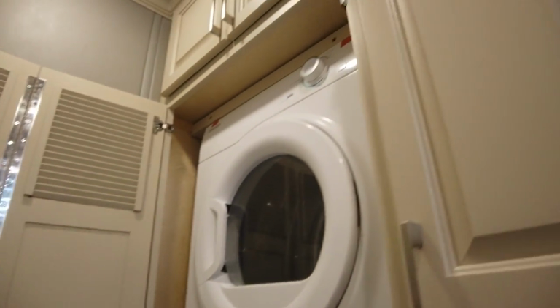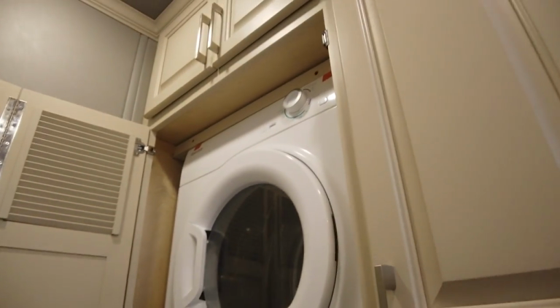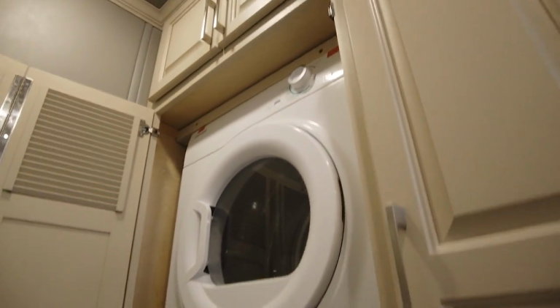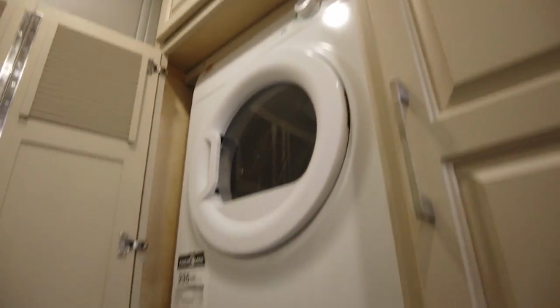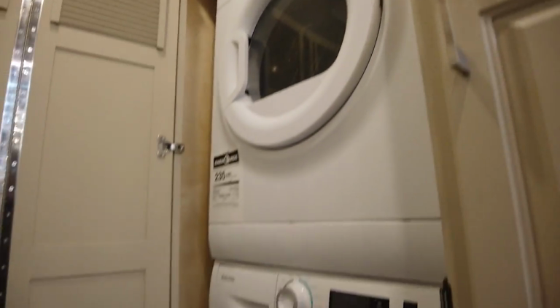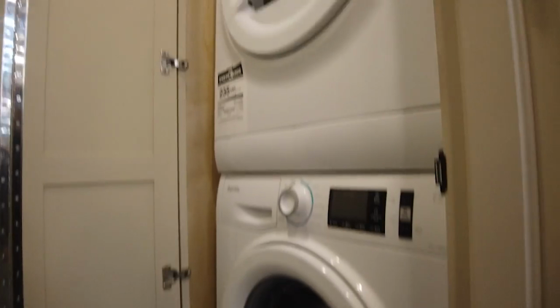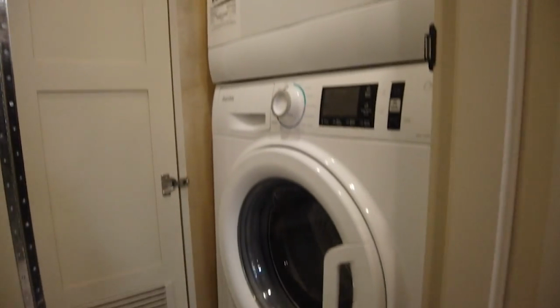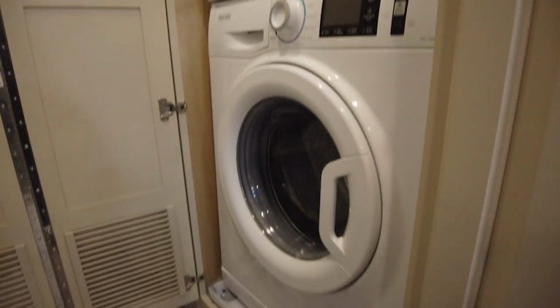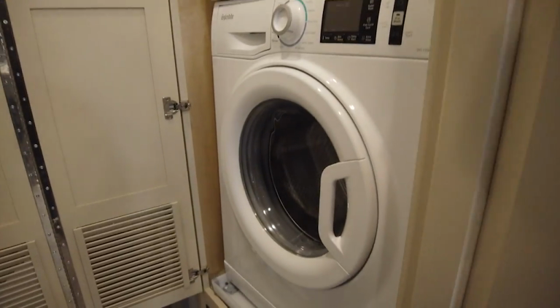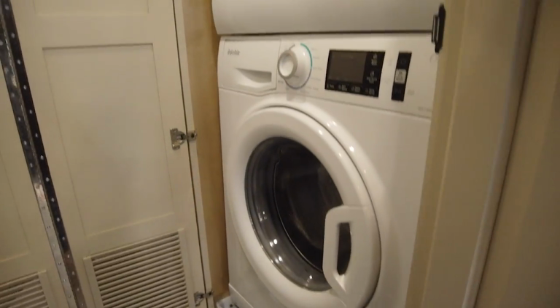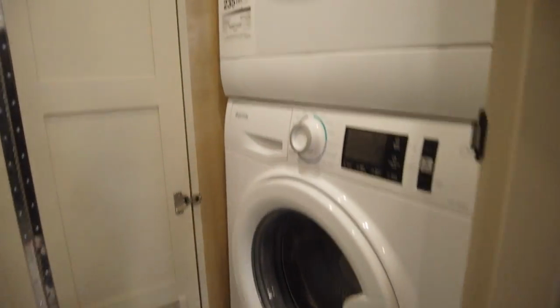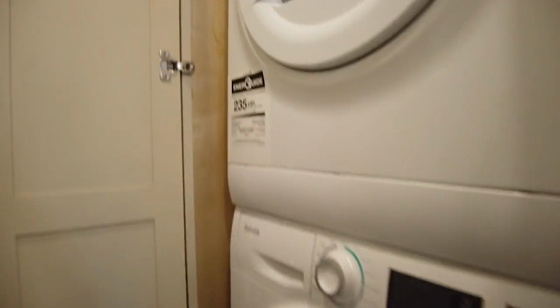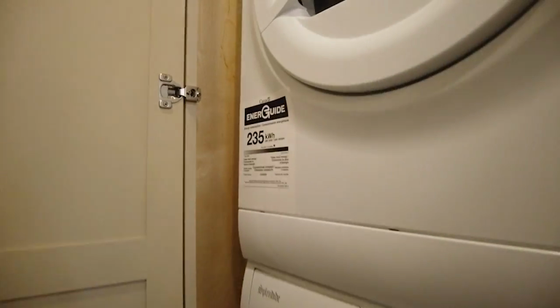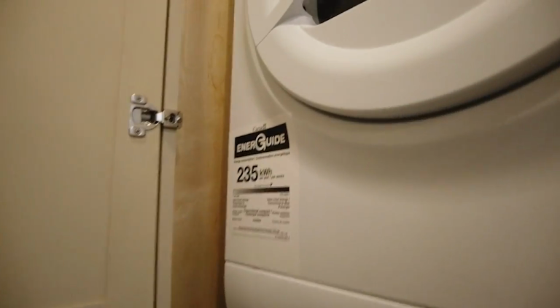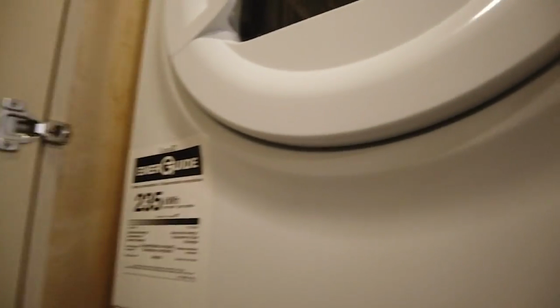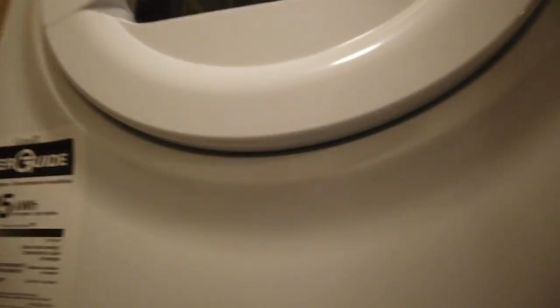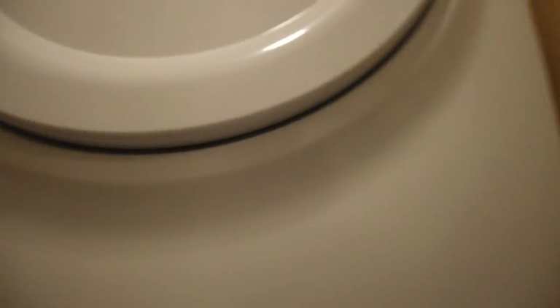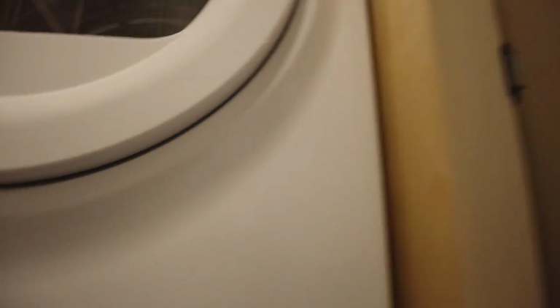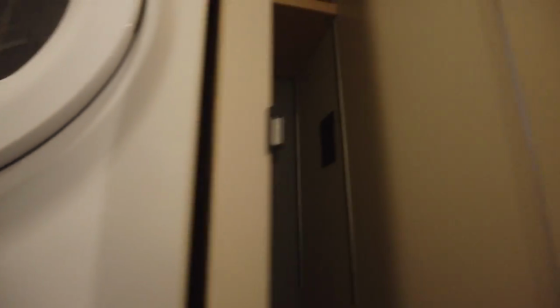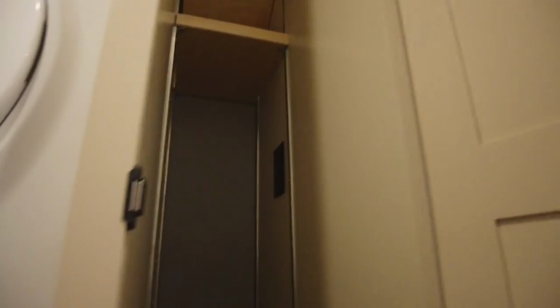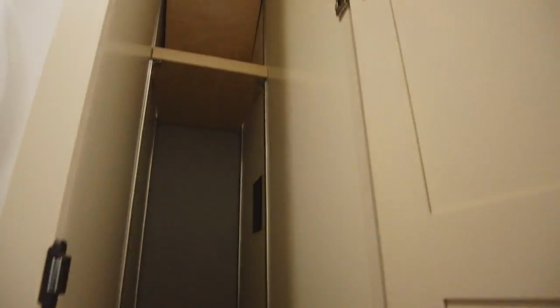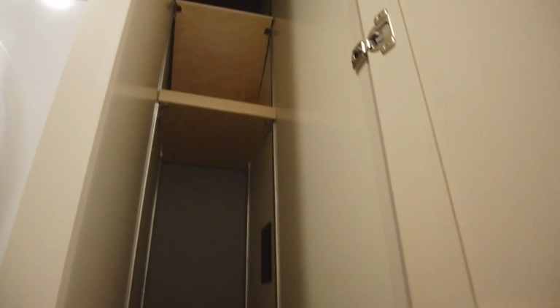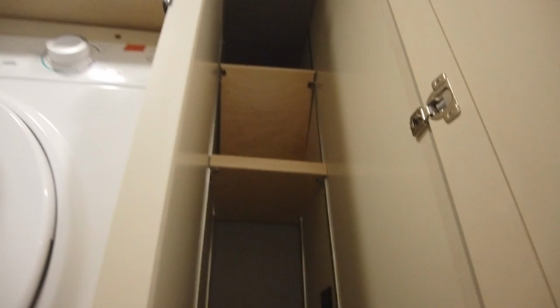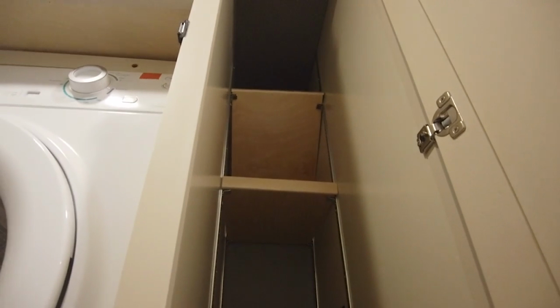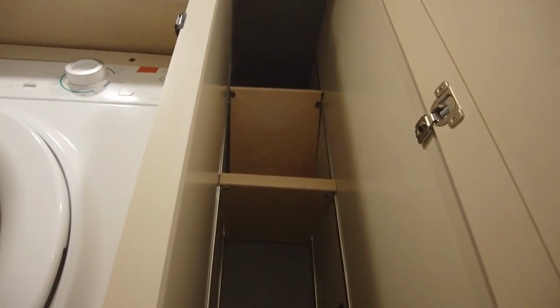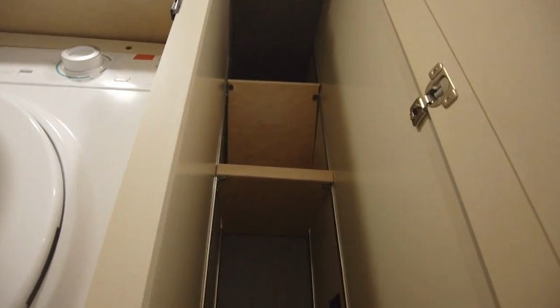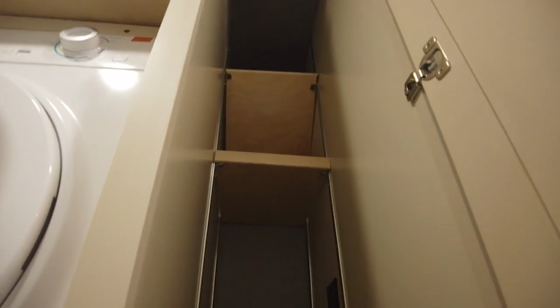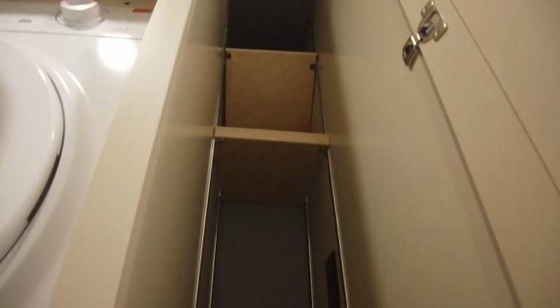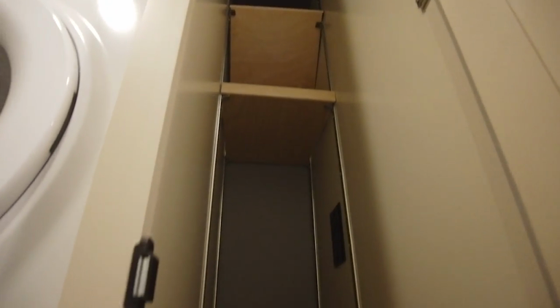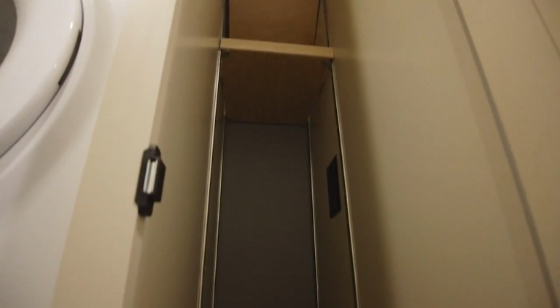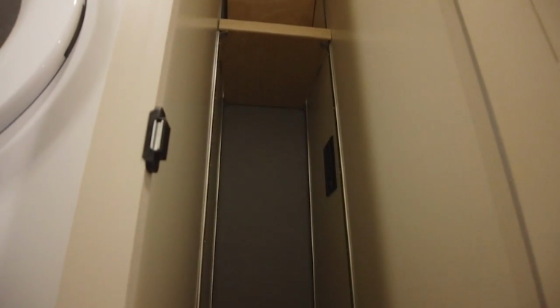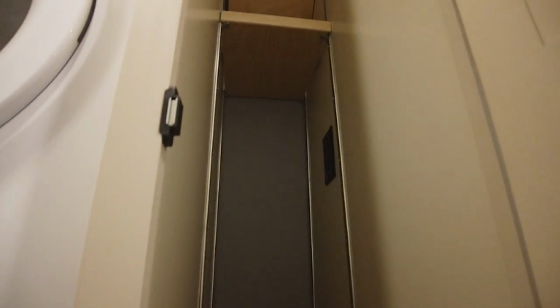Across the way is our stackable washer and dryer. The broom closet next door has adjustable shelving, and they added a slide-out tray below.